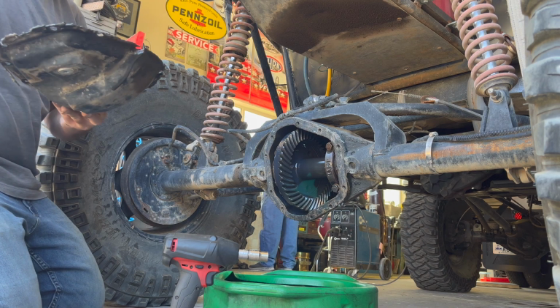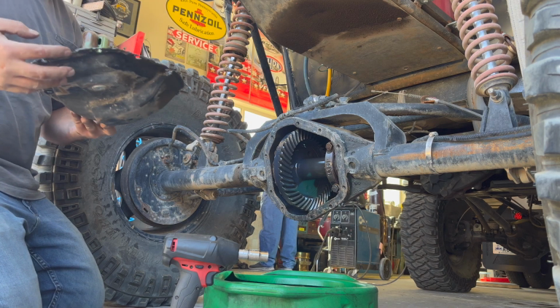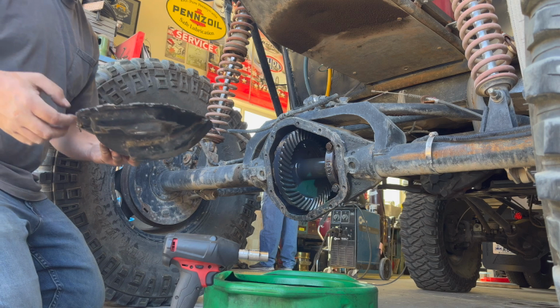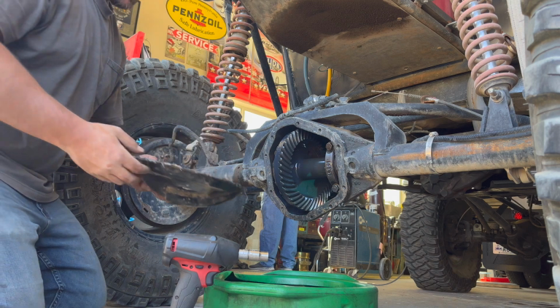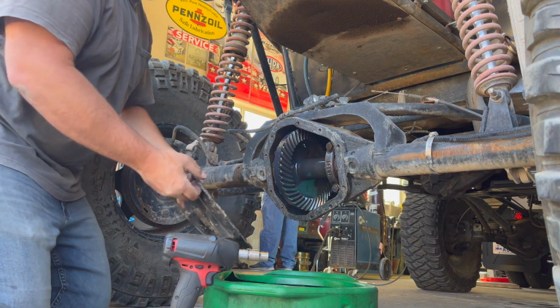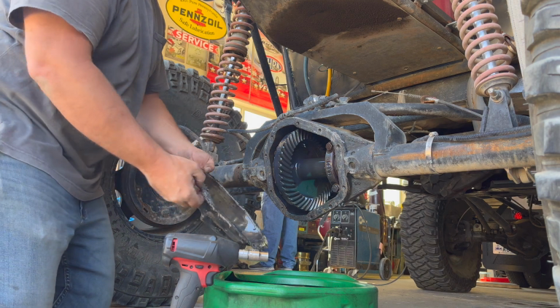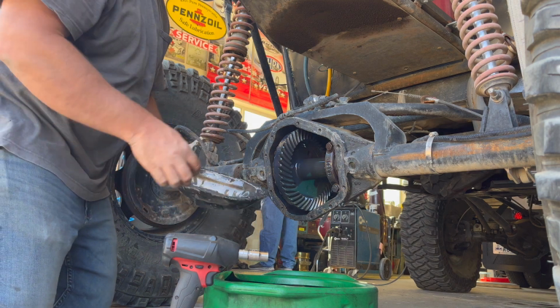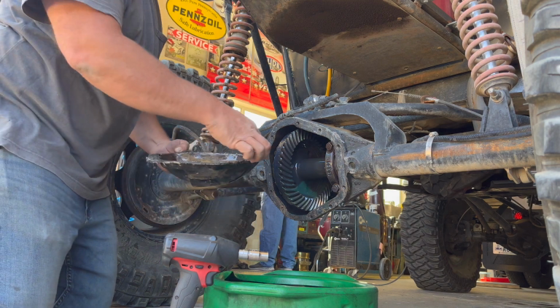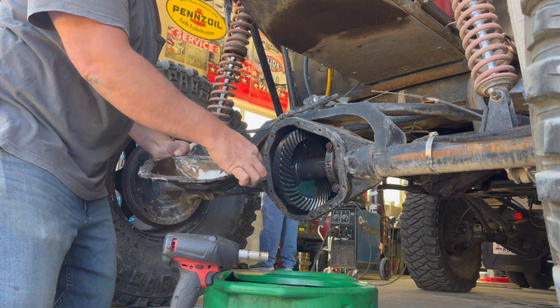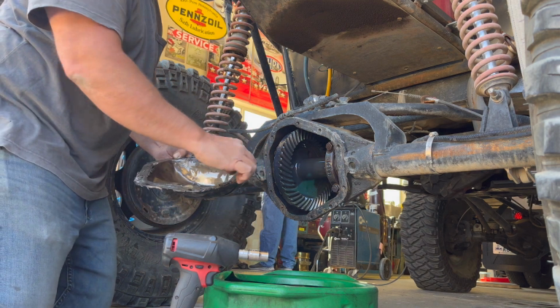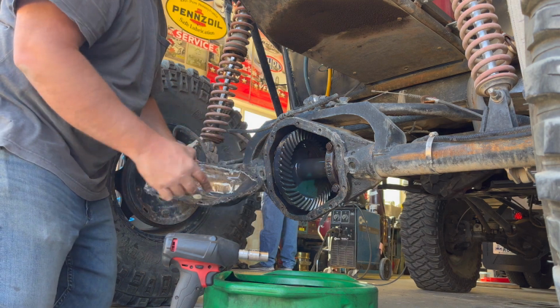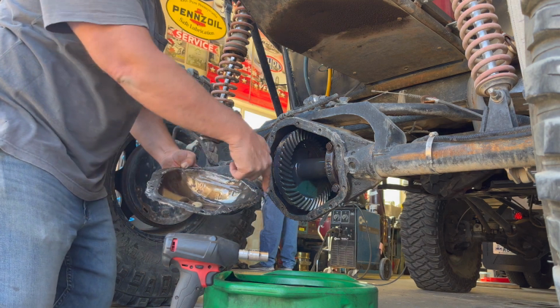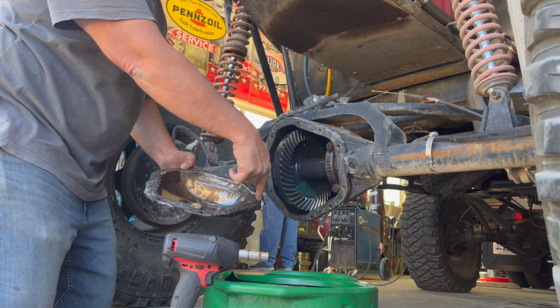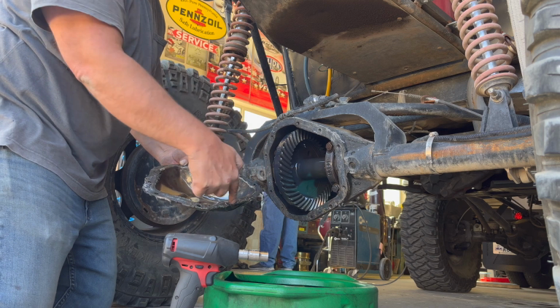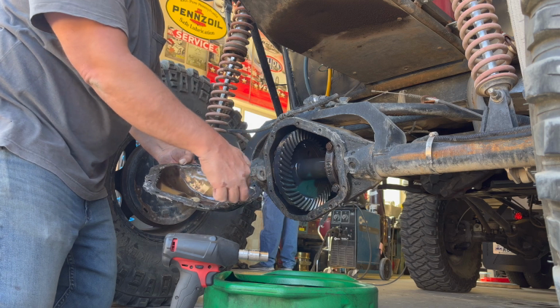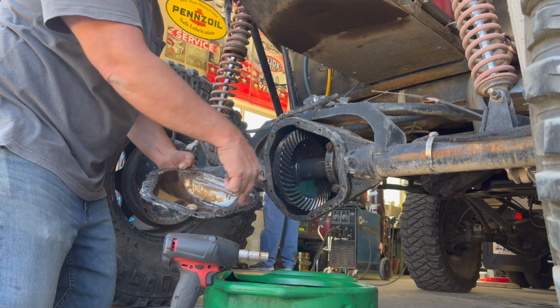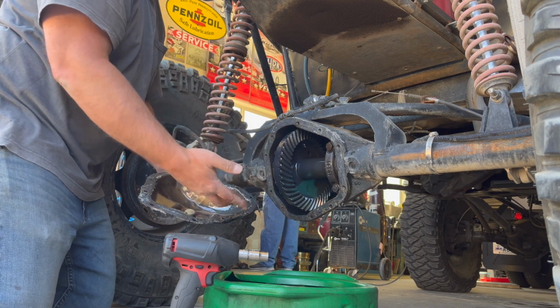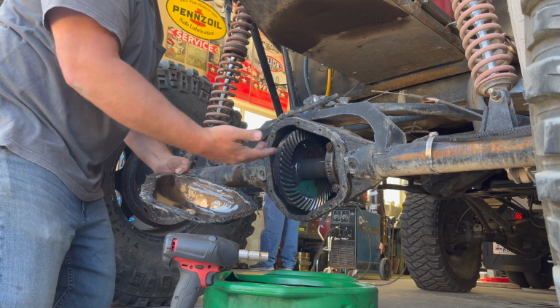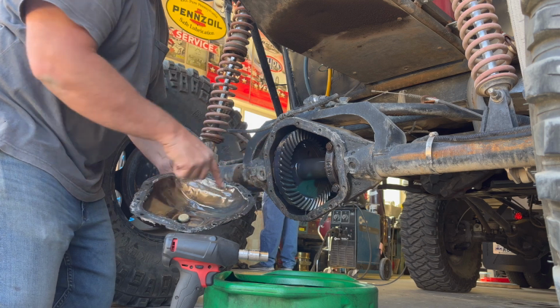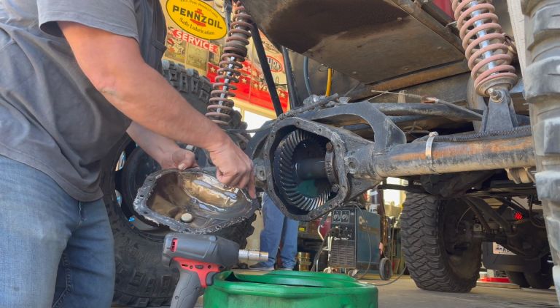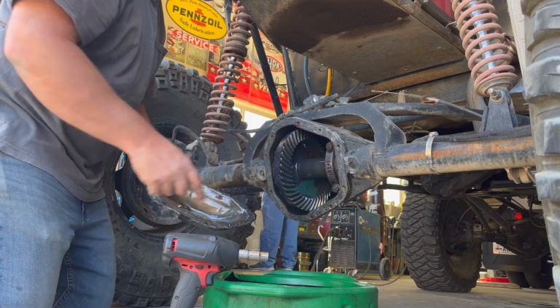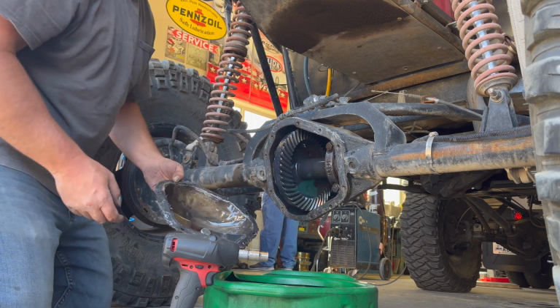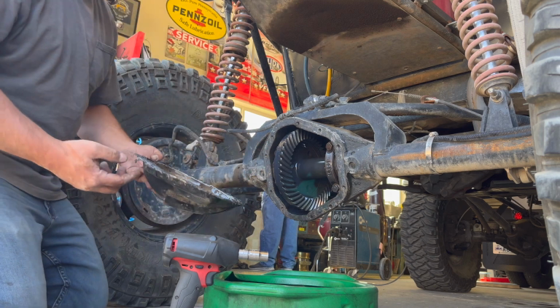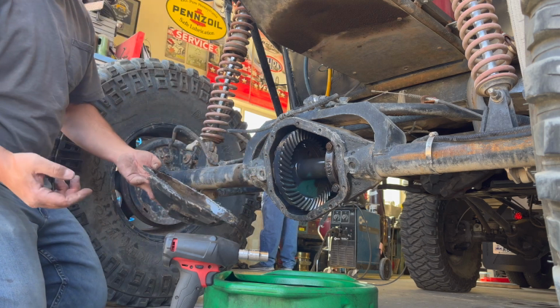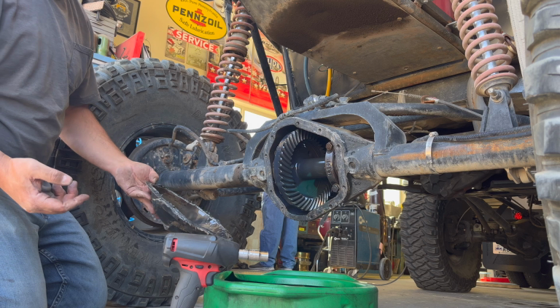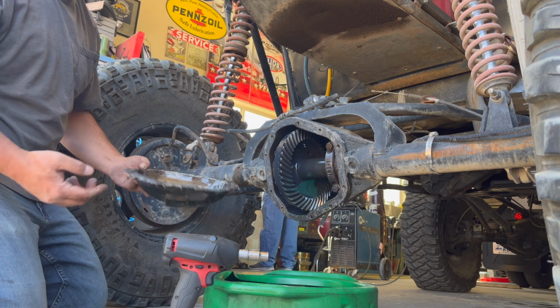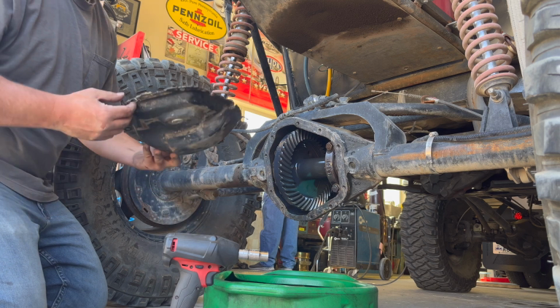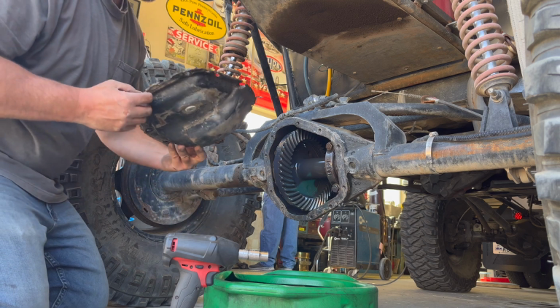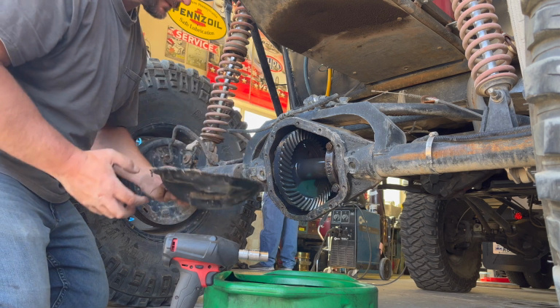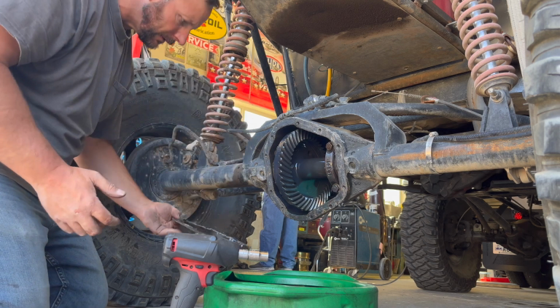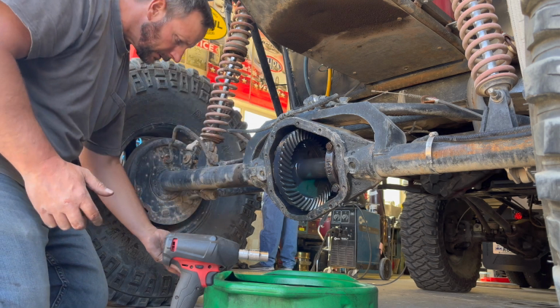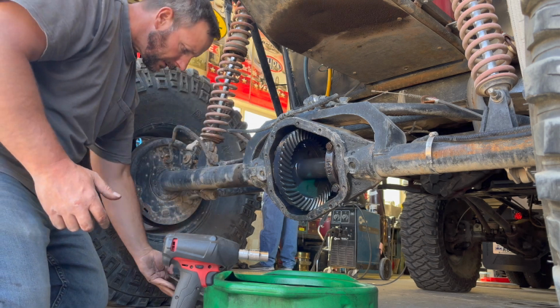I think that's probably why it's leaking right there — because of the hole in it. It's been in some rocks.